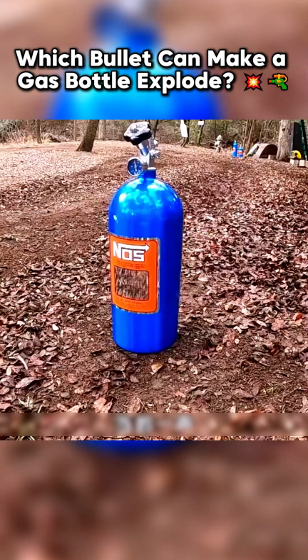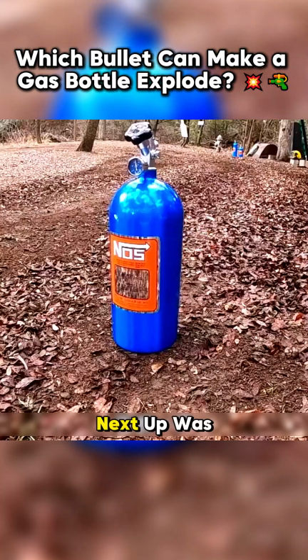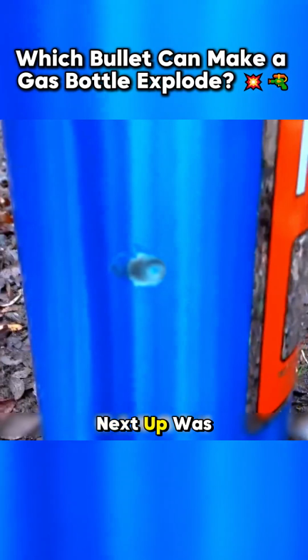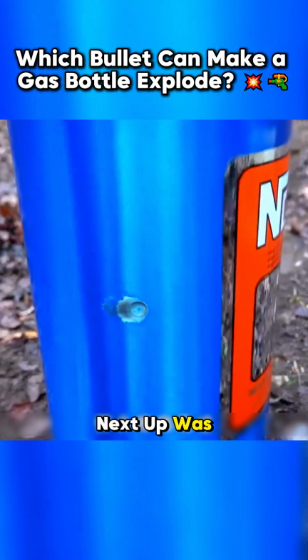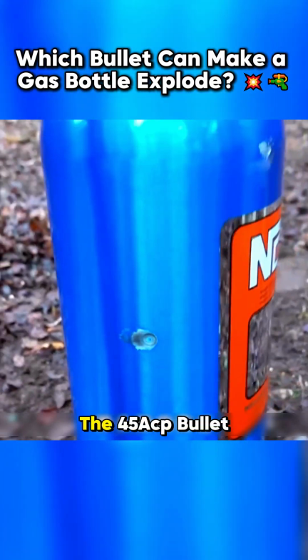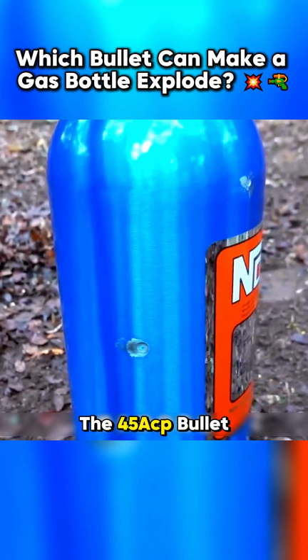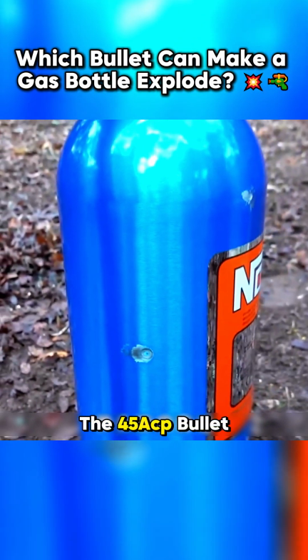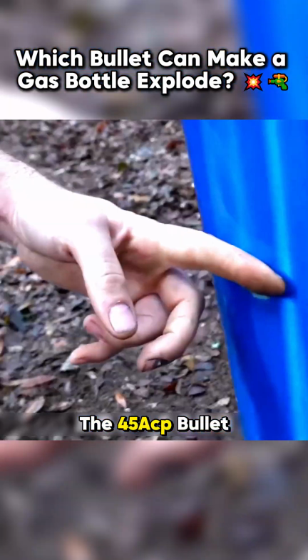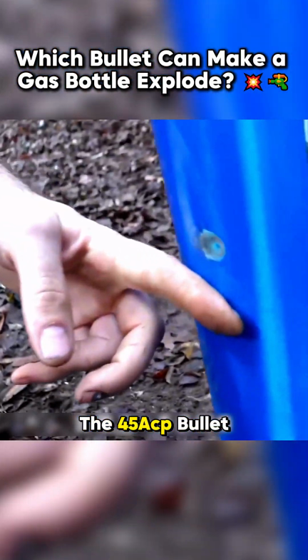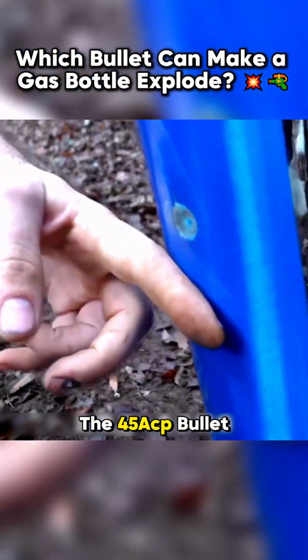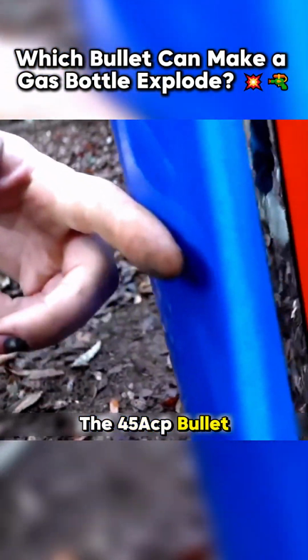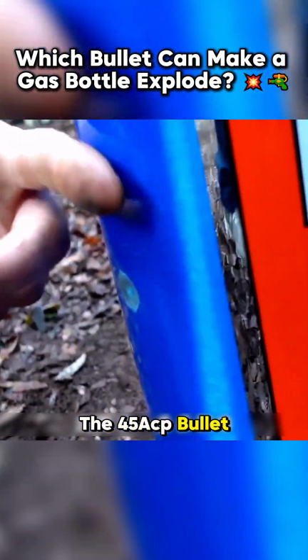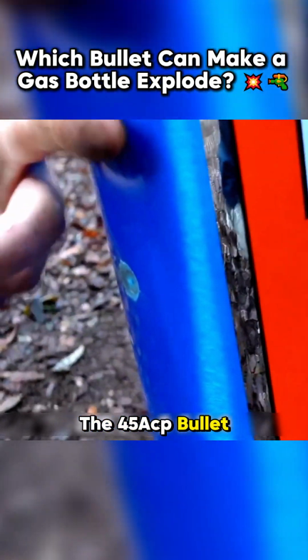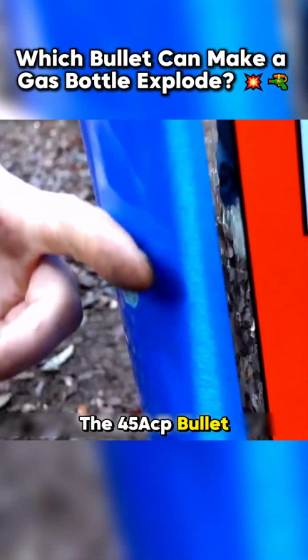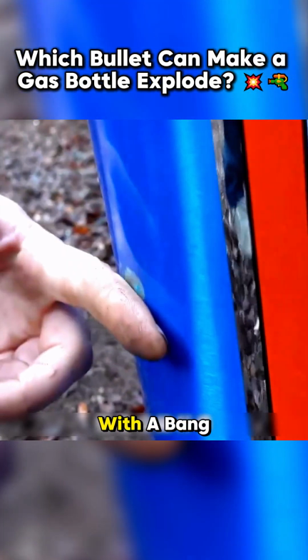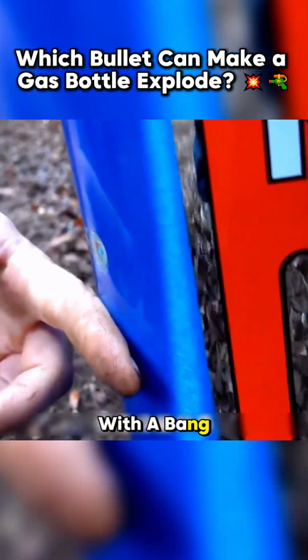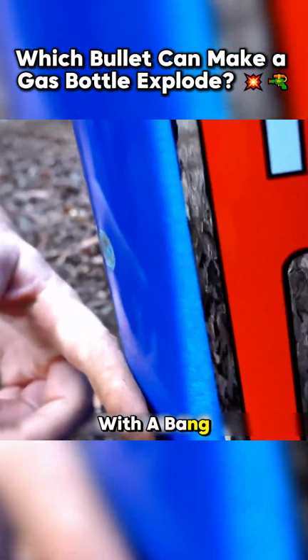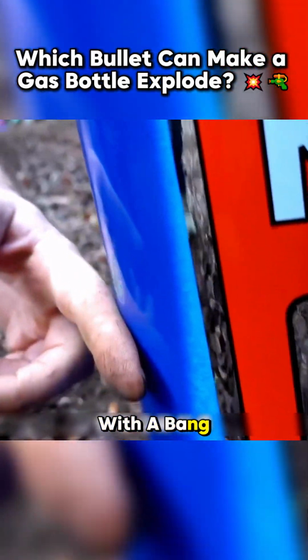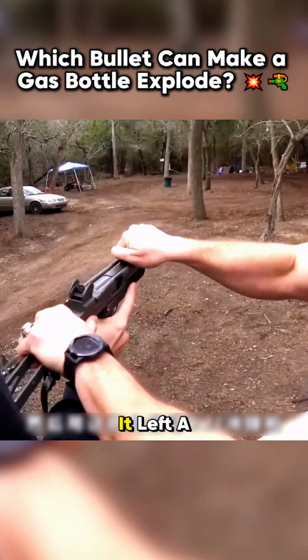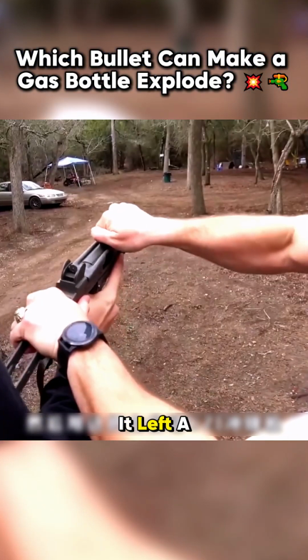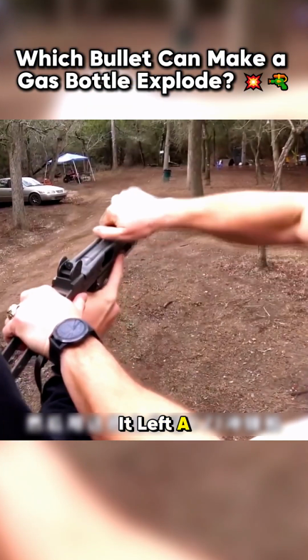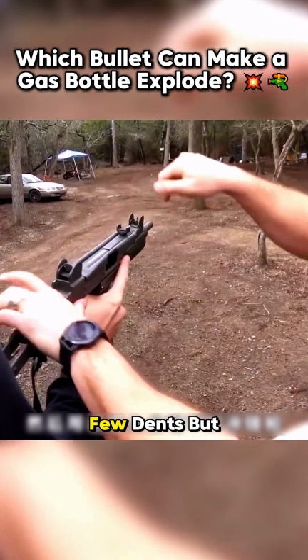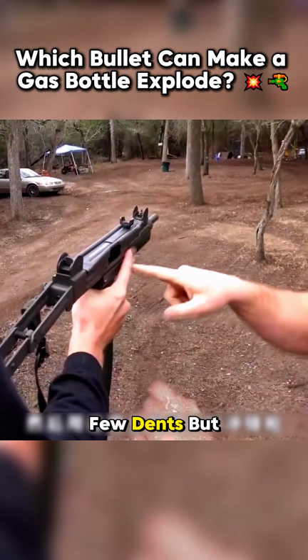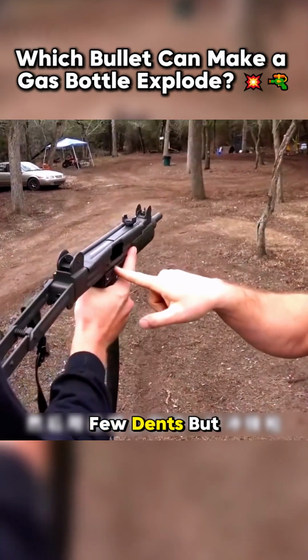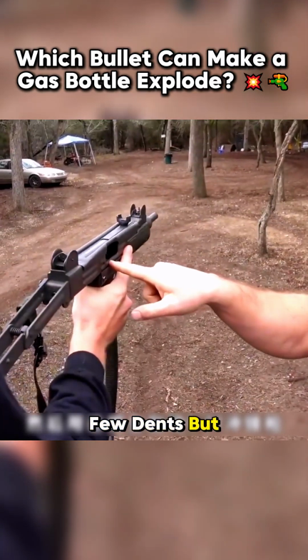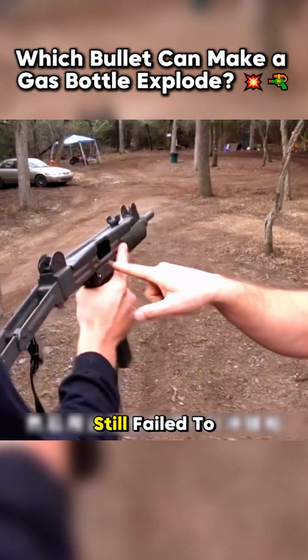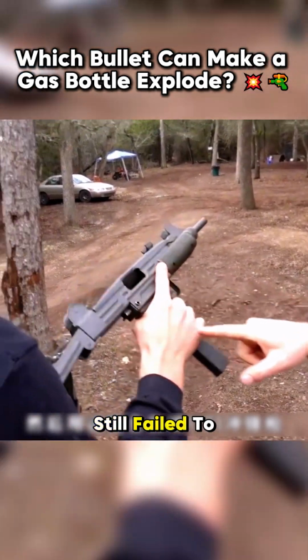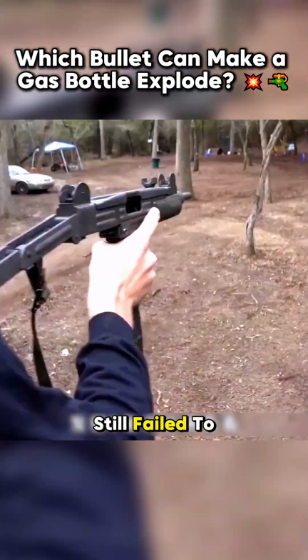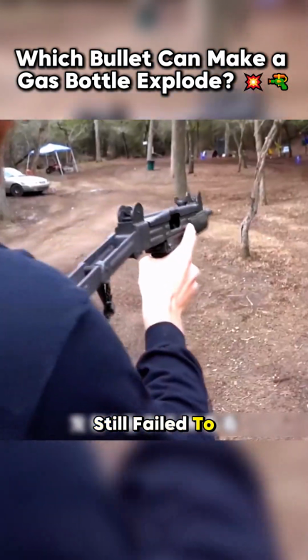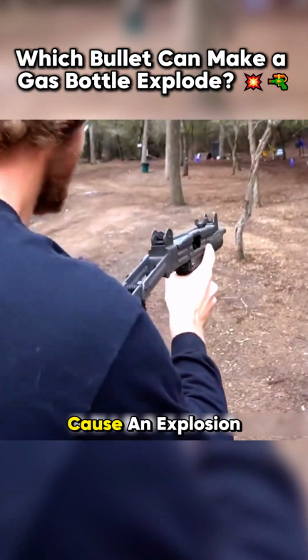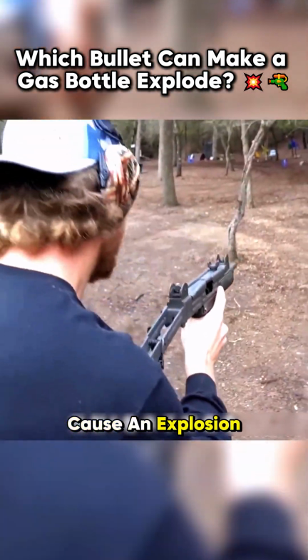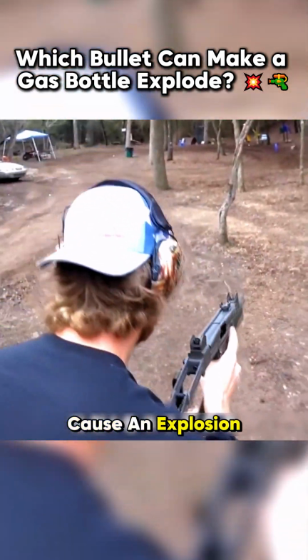Next up was the .45 ACP bullet. With a bang, it left a few dents, but still failed to cause an explosion.